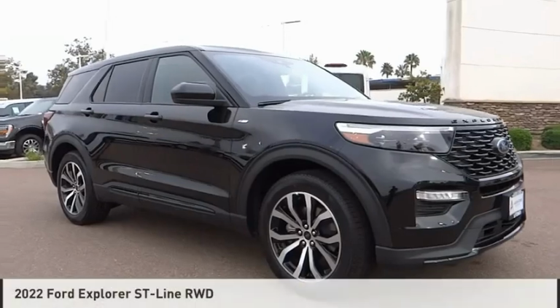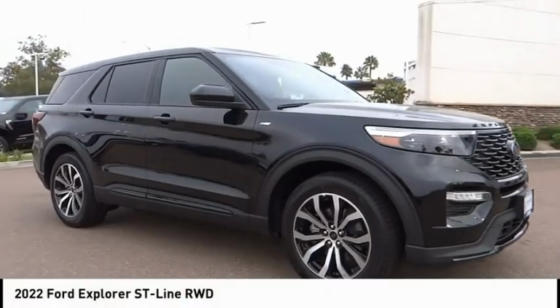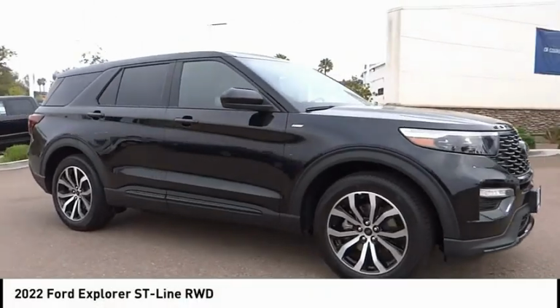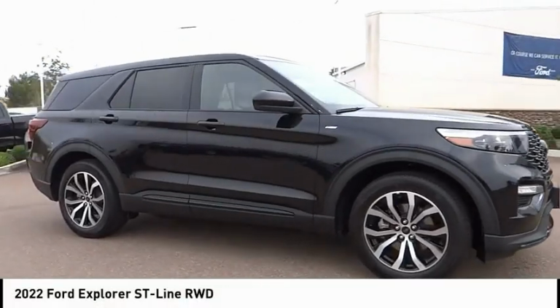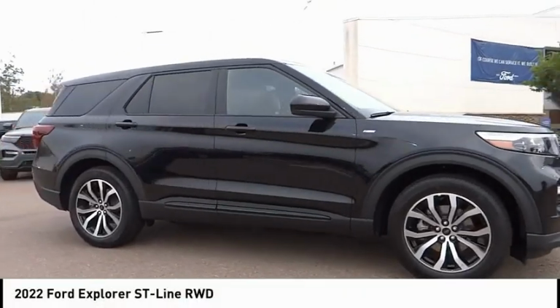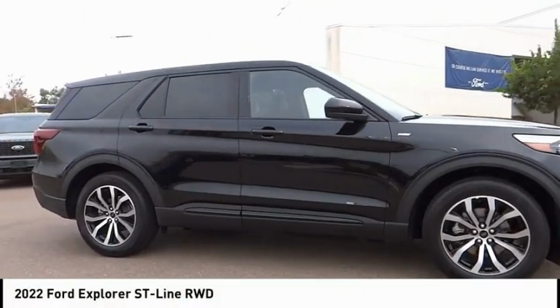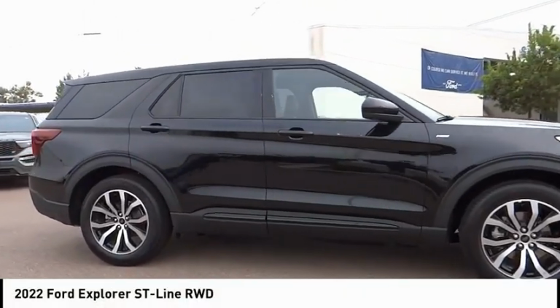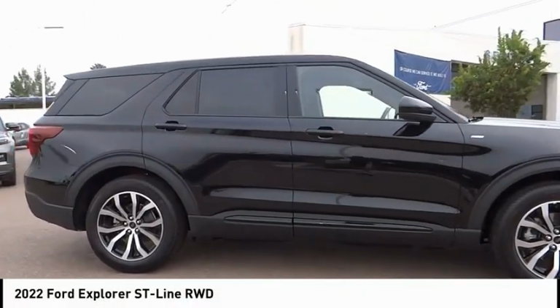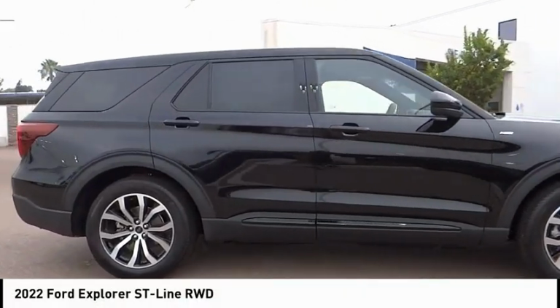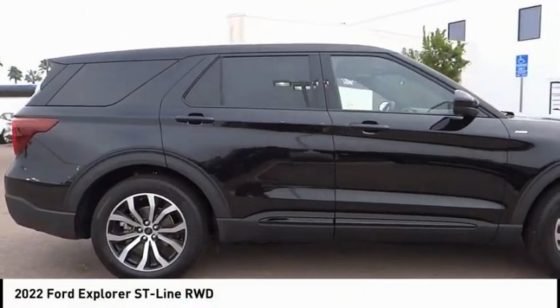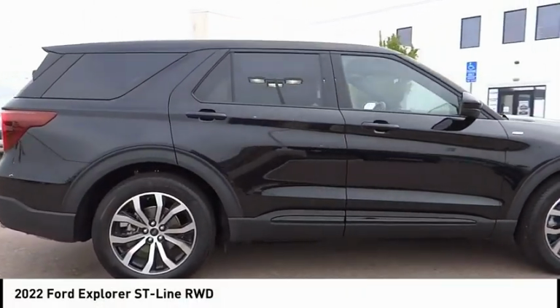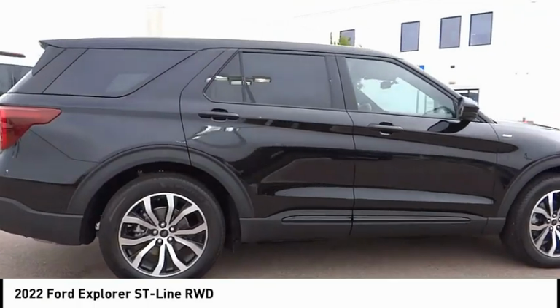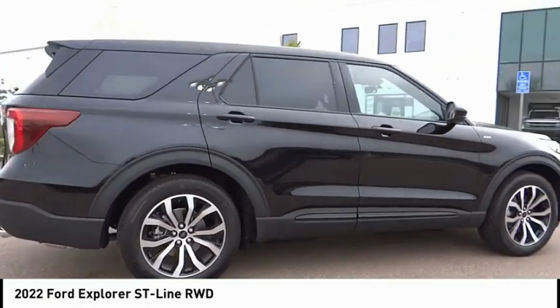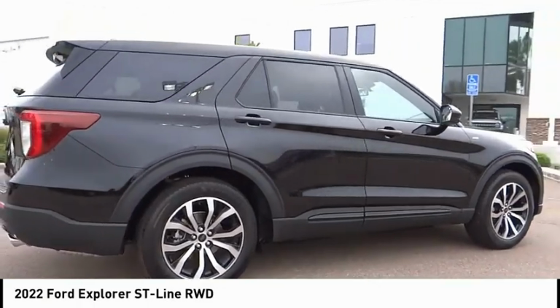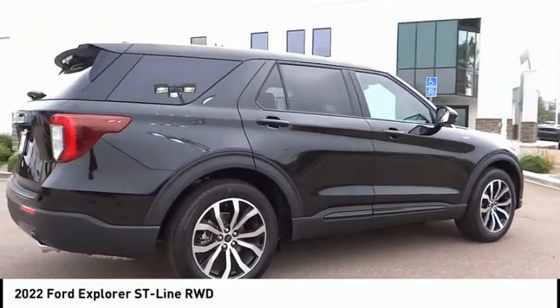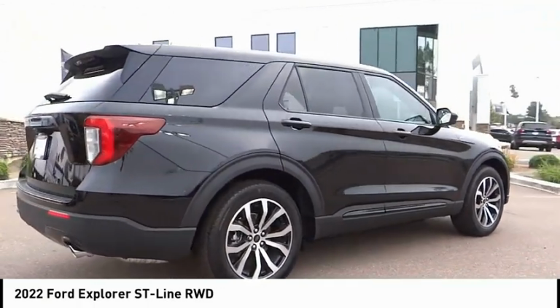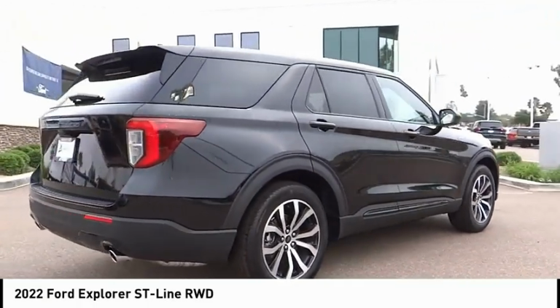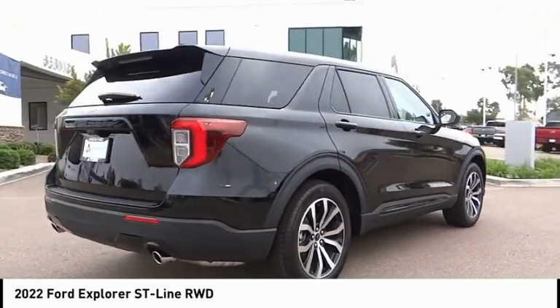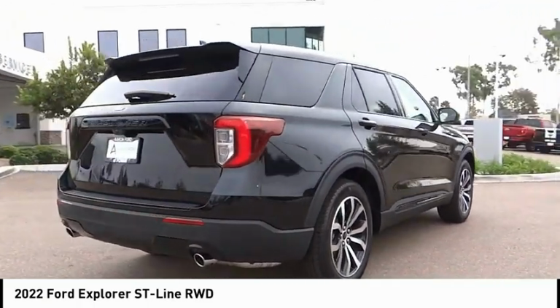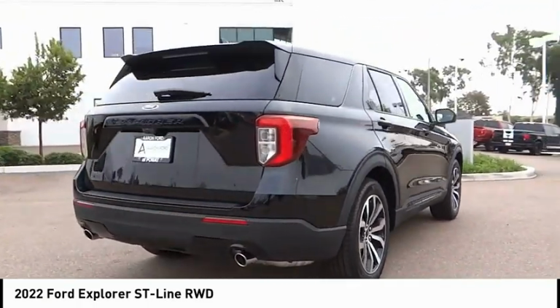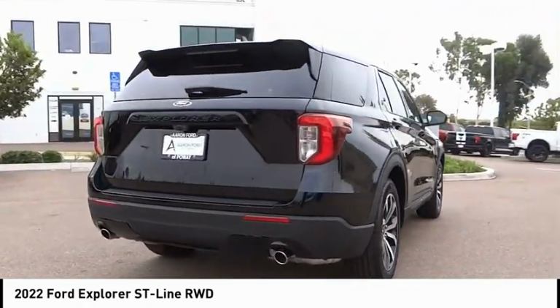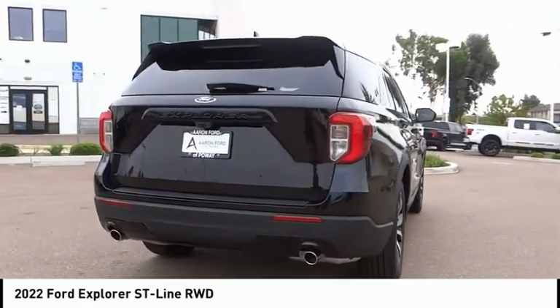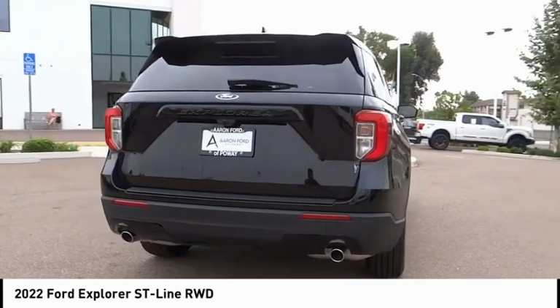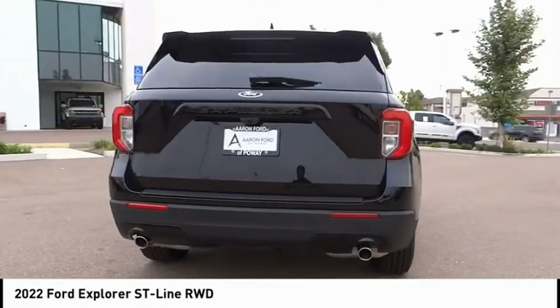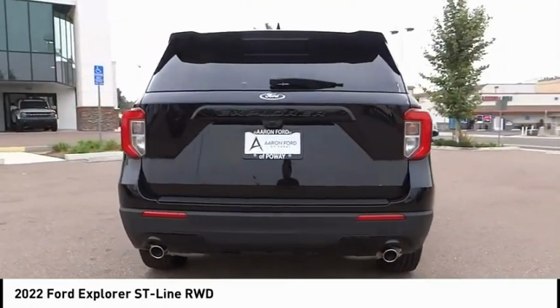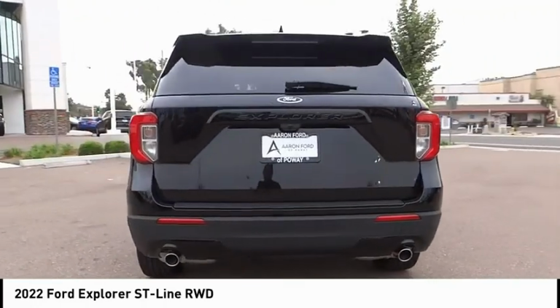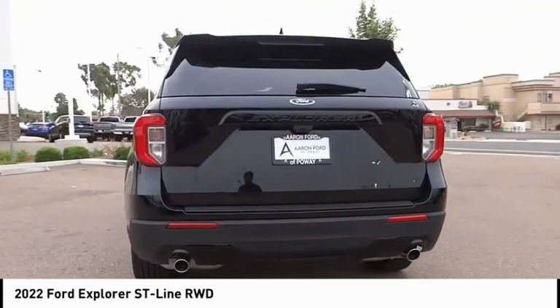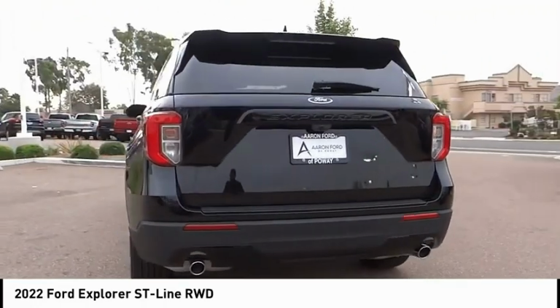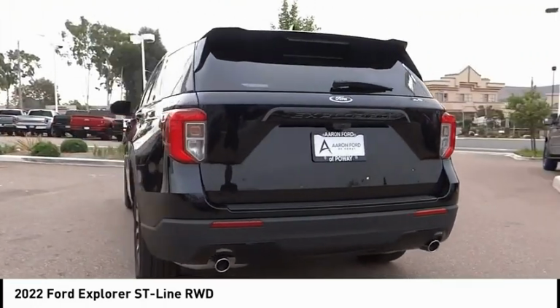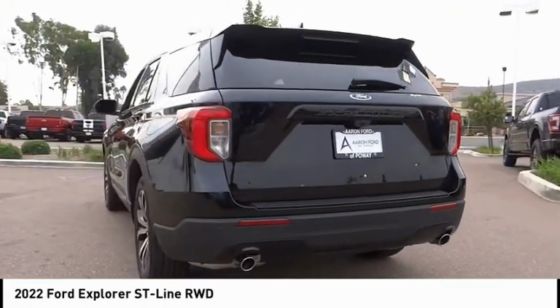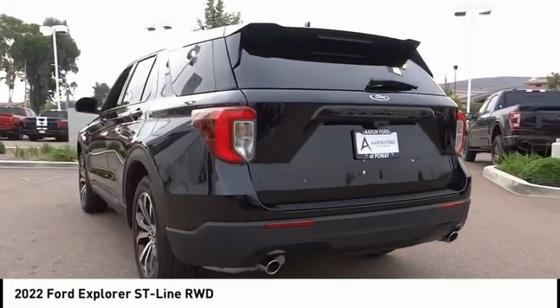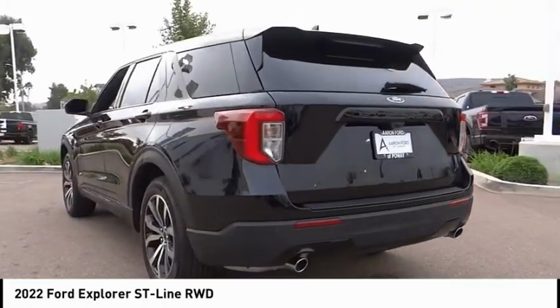Looking for the right vehicle? Check out the 2022 Explorer. You've got a lot of capabilities to call on in a Ford Explorer. Don't underestimate your choices. This vehicle has less than 100 miles. Here are some of this vehicle's great options.